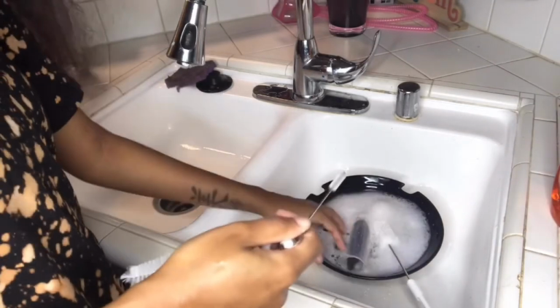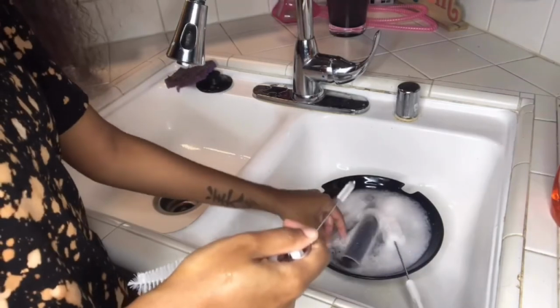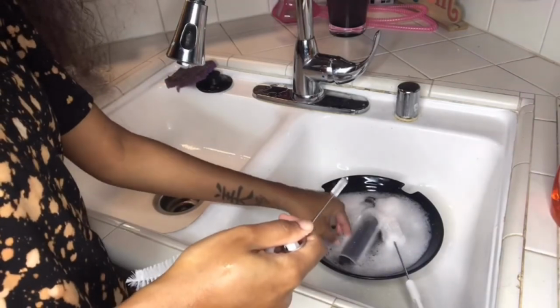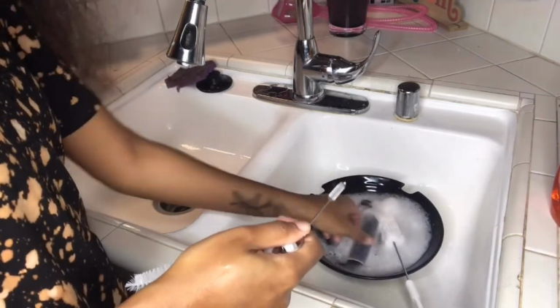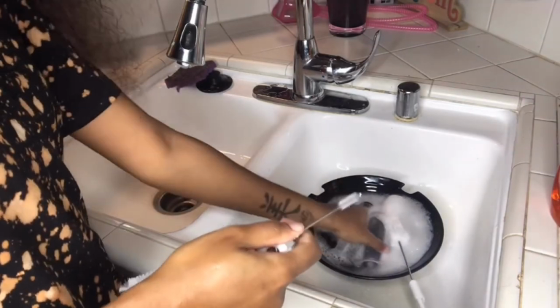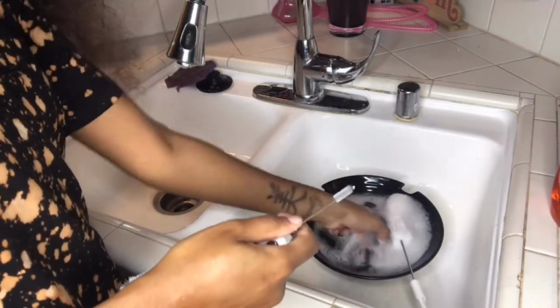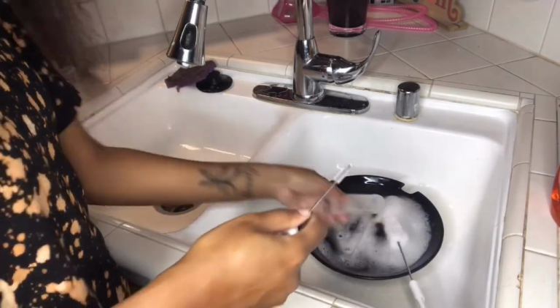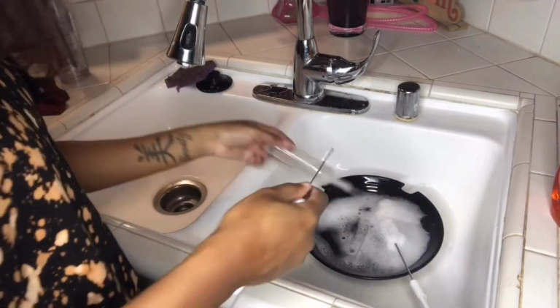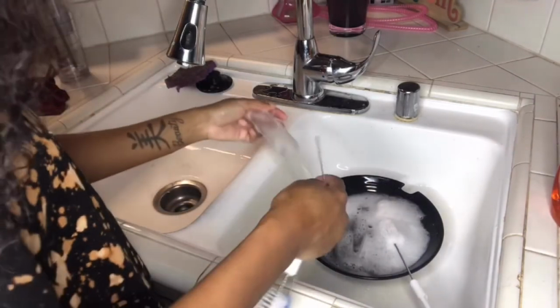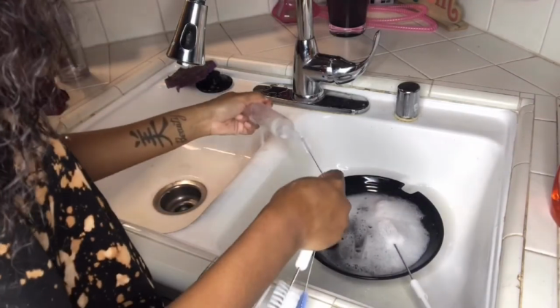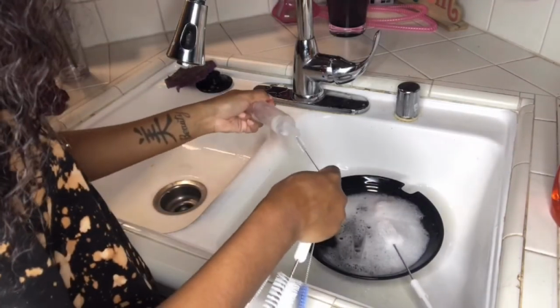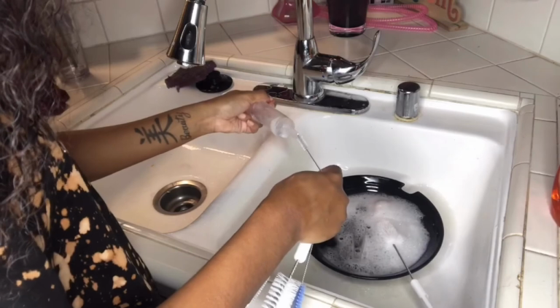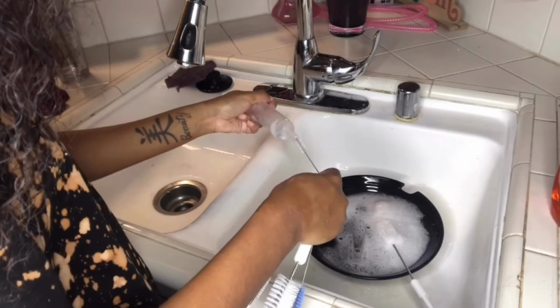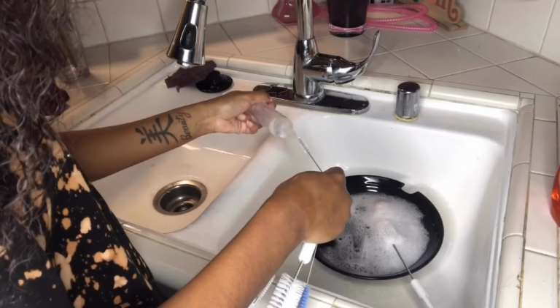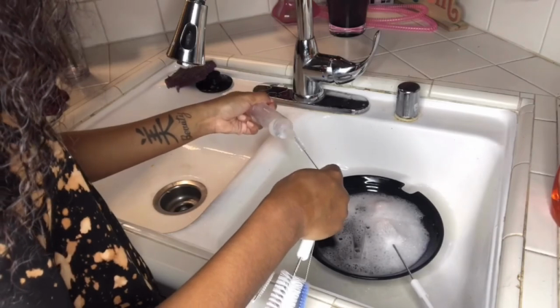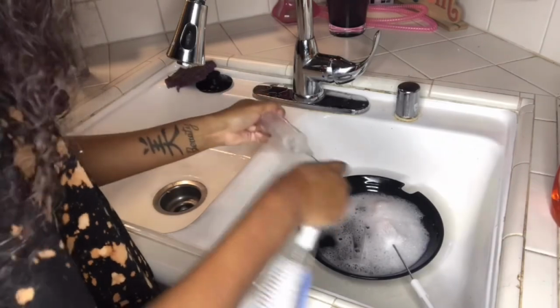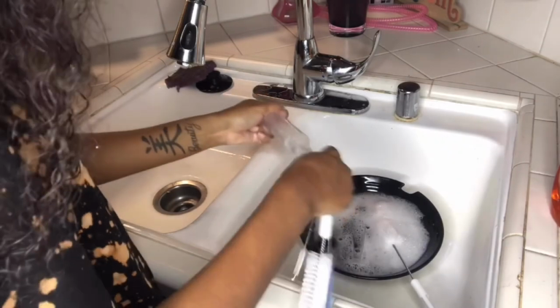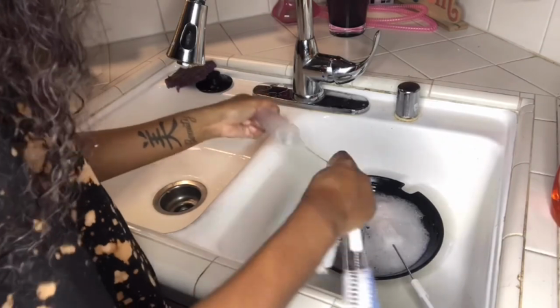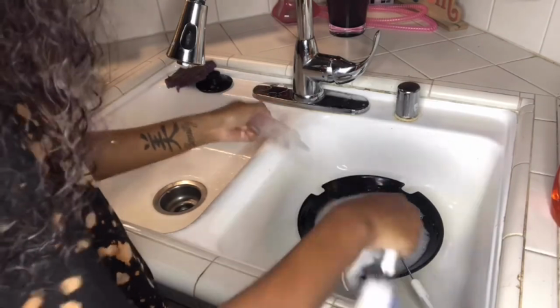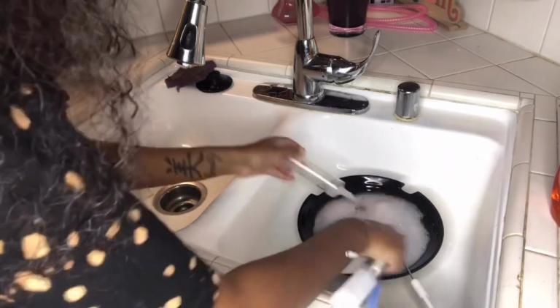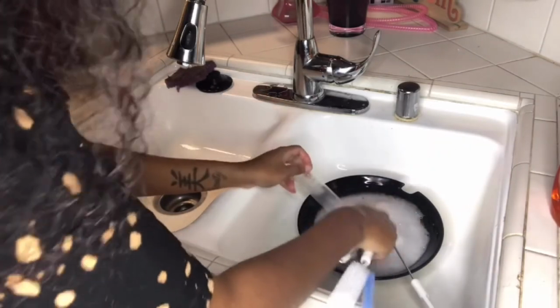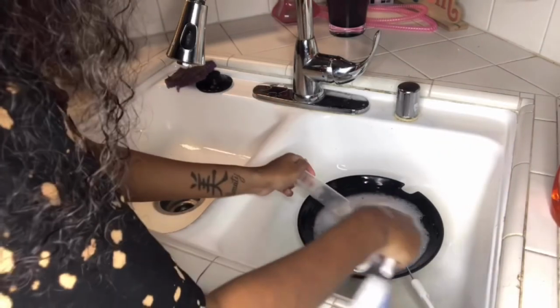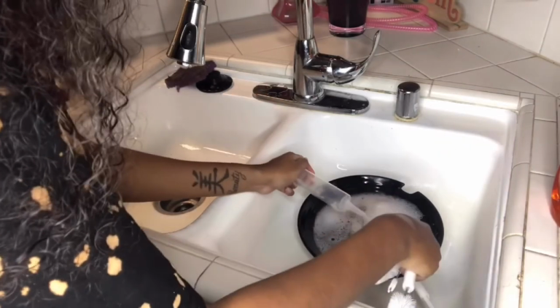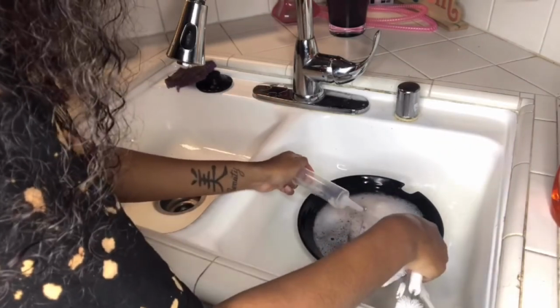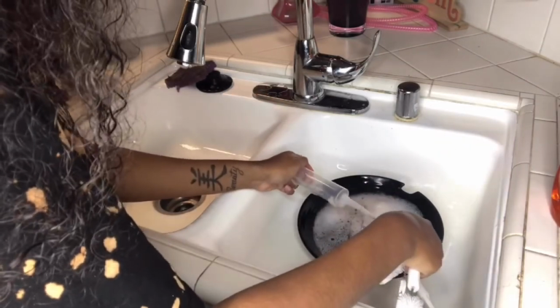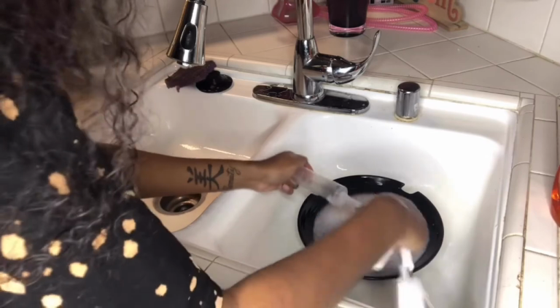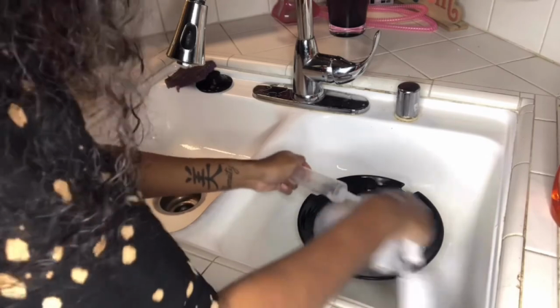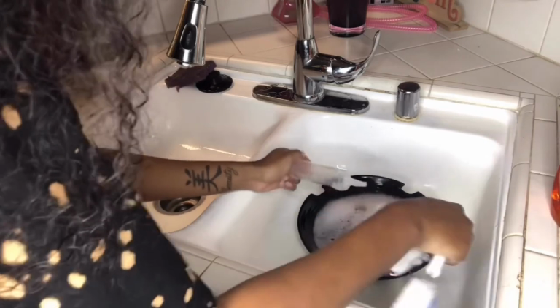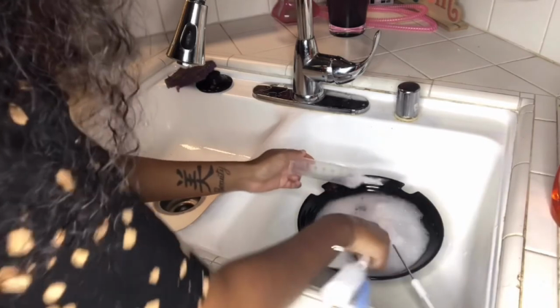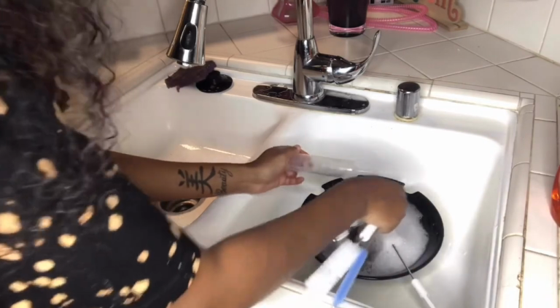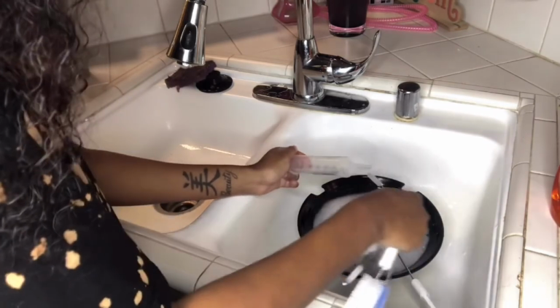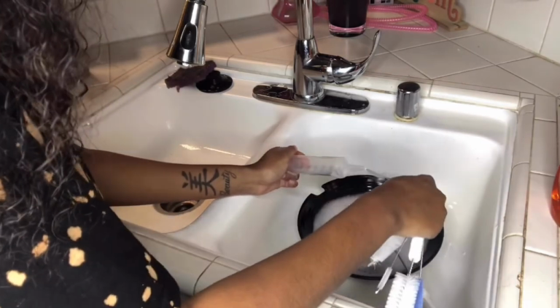Now I'm using this little brush to get inside the syringe where the lip gloss comes out. It's really small so you have to work it in there.